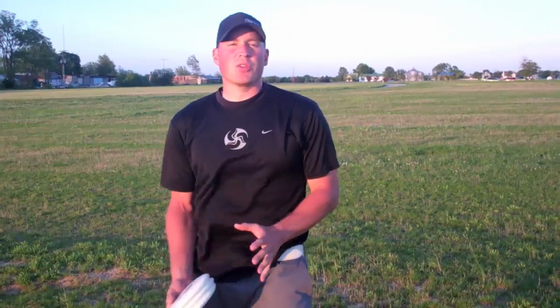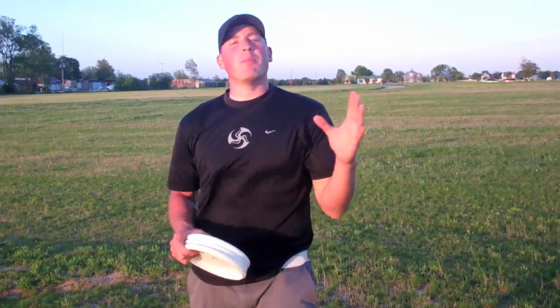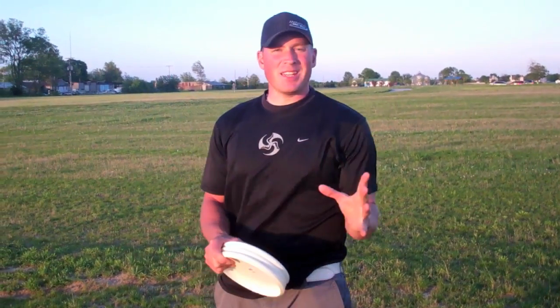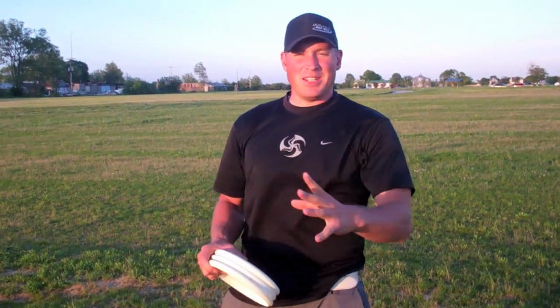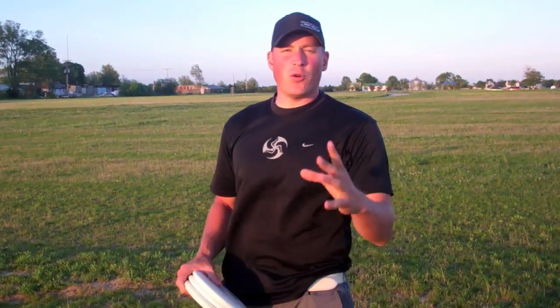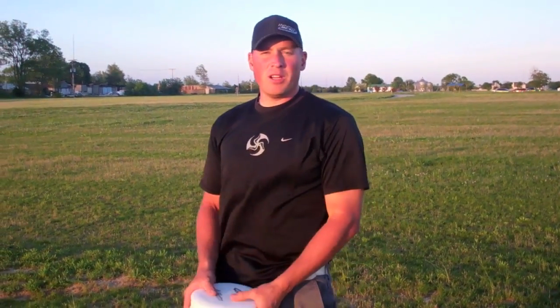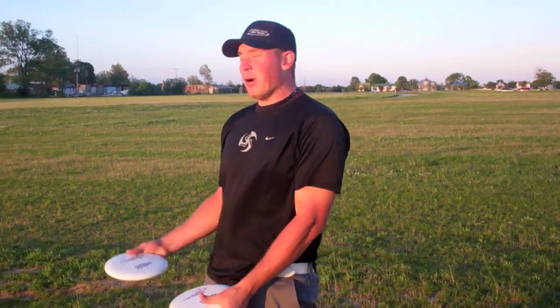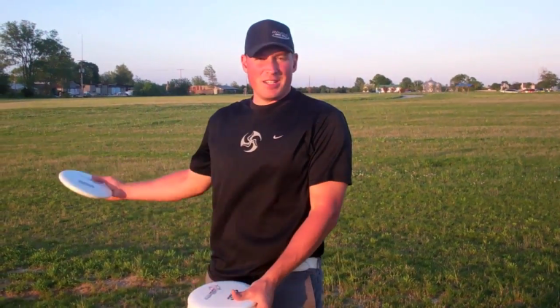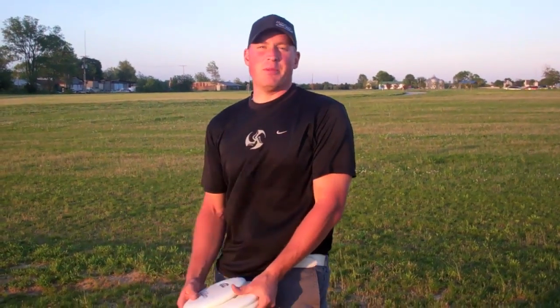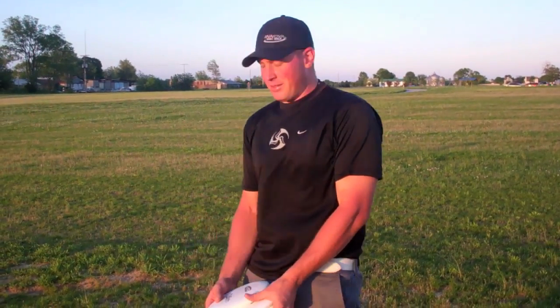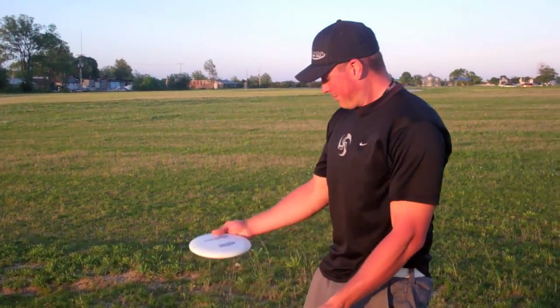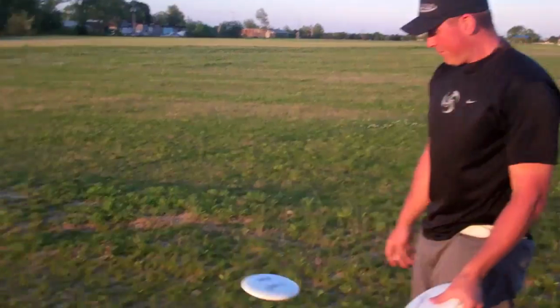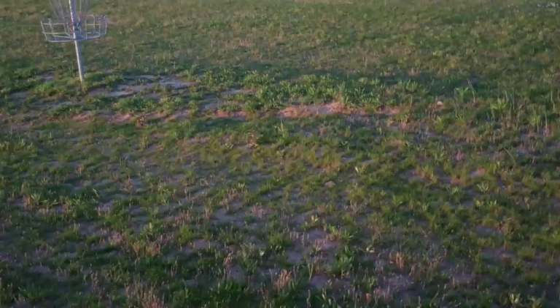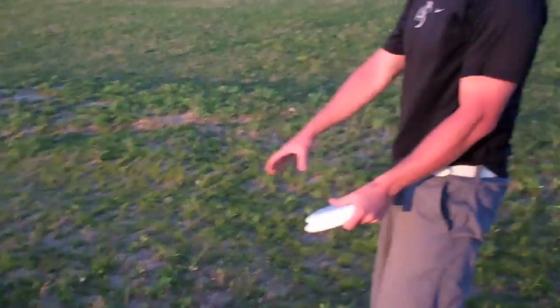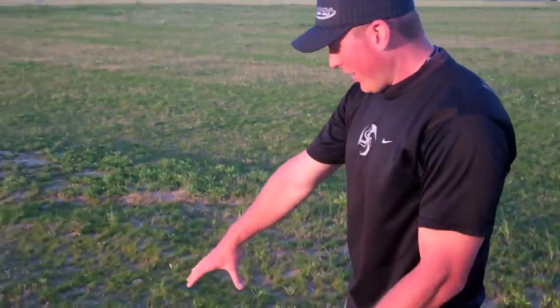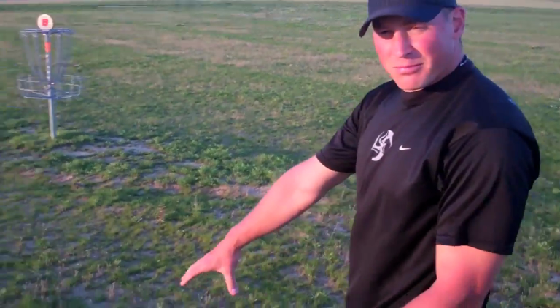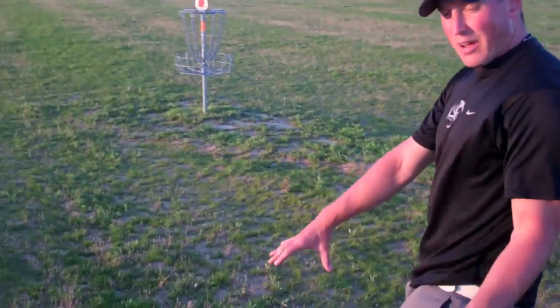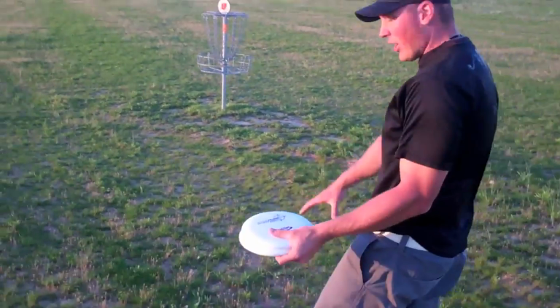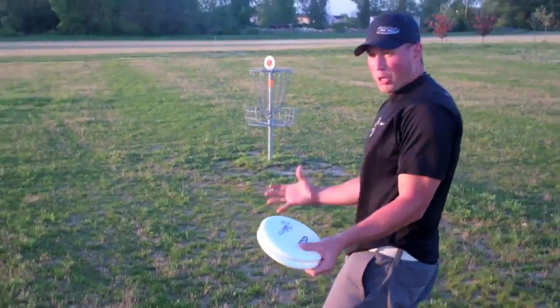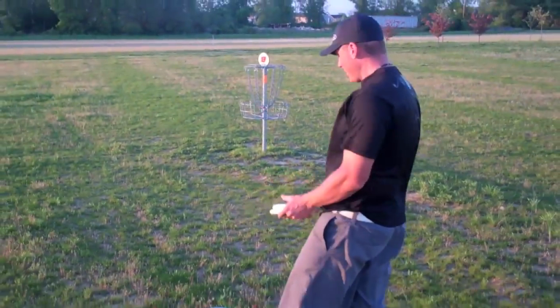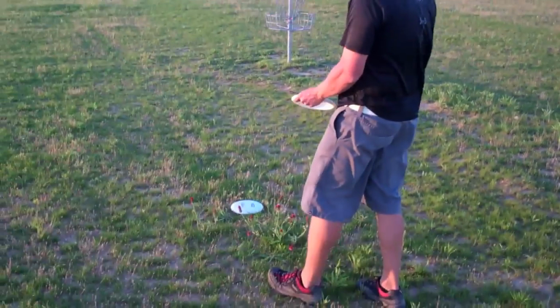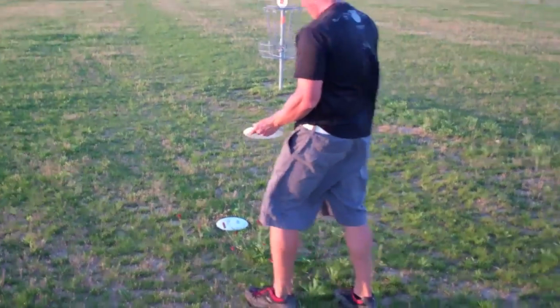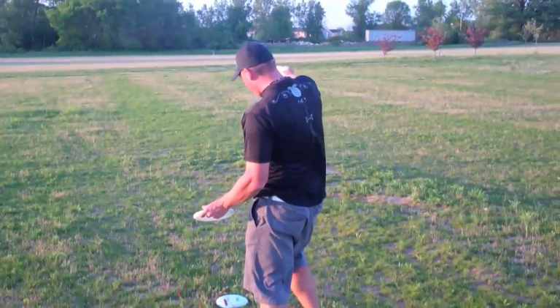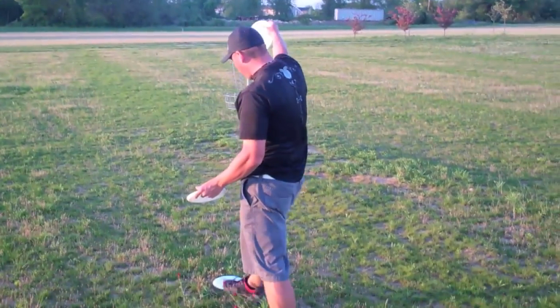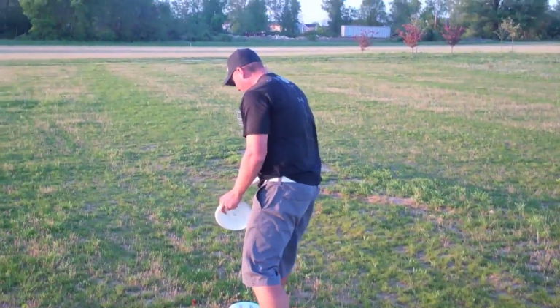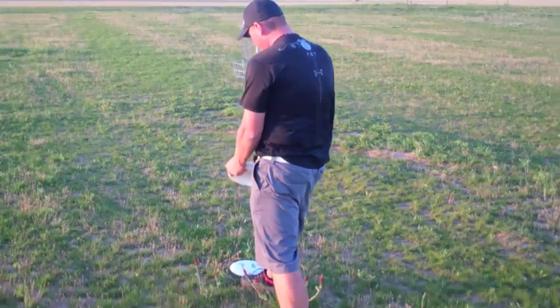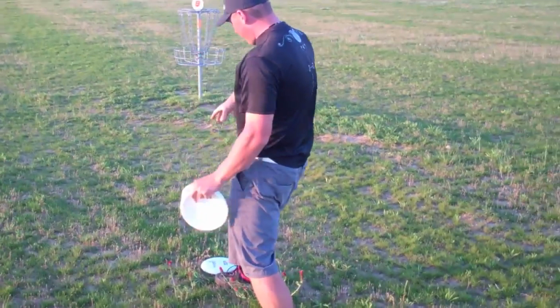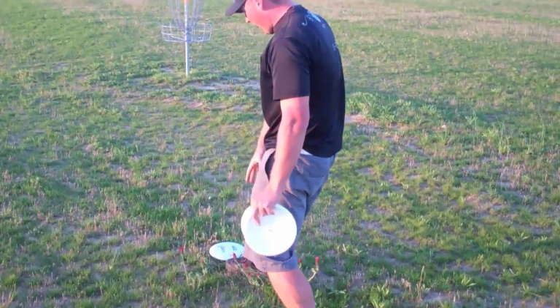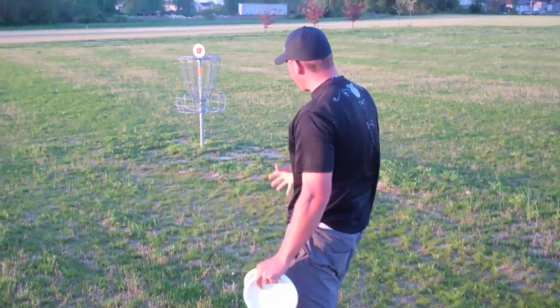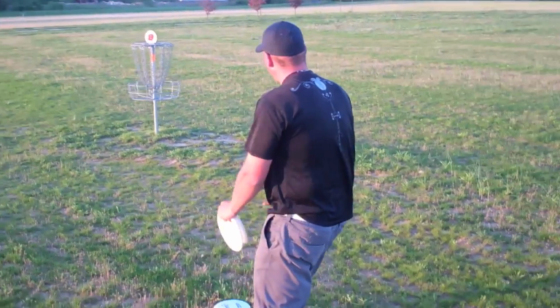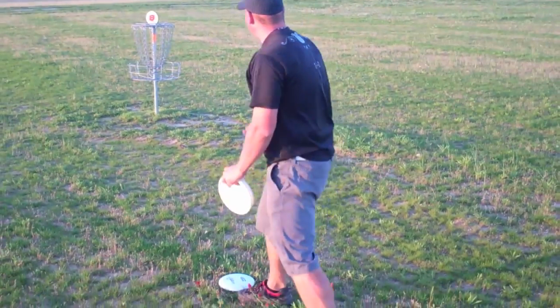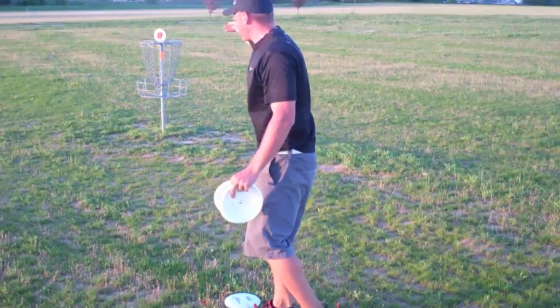Here's a very basic technique and form for putting the disc into the basket. You have your lie right there — your drive landed there on approach. You step up to your lie, stand behind your lie, squaring your body into the basket.